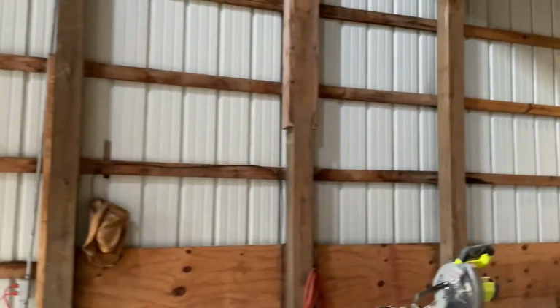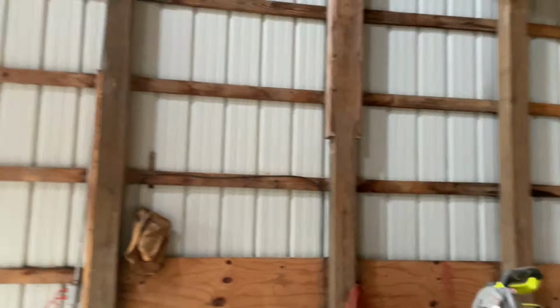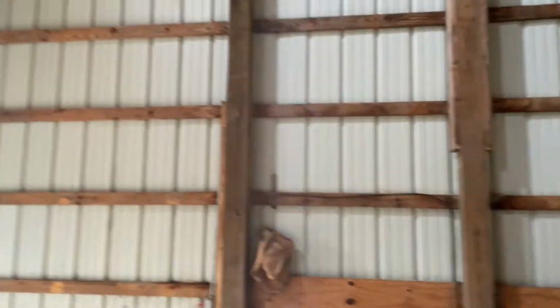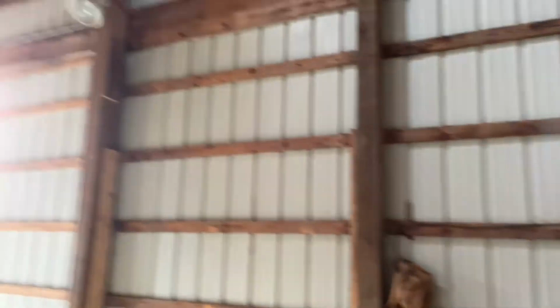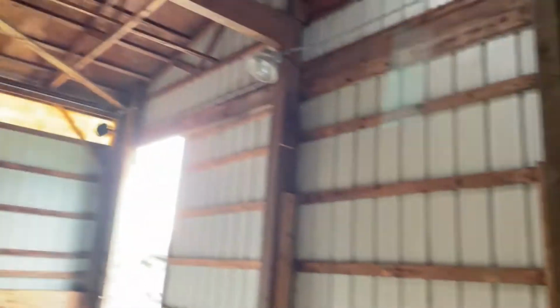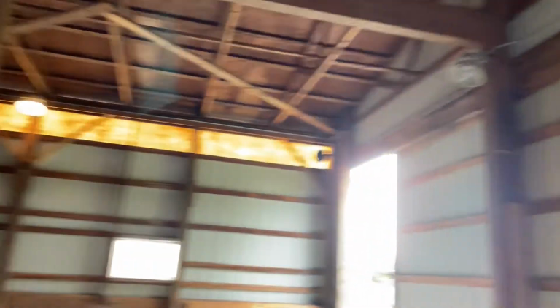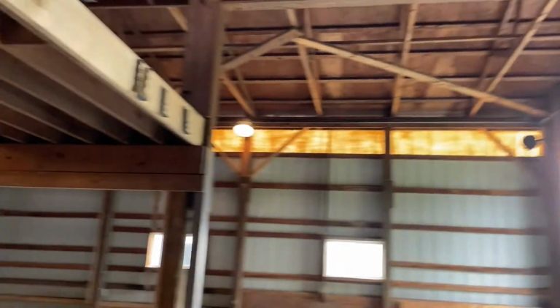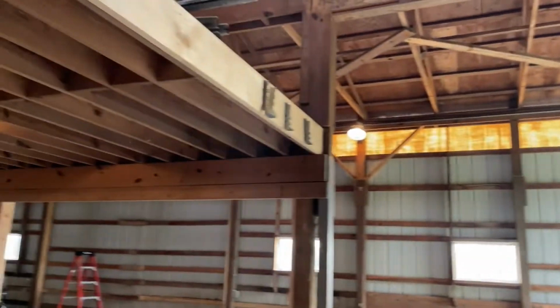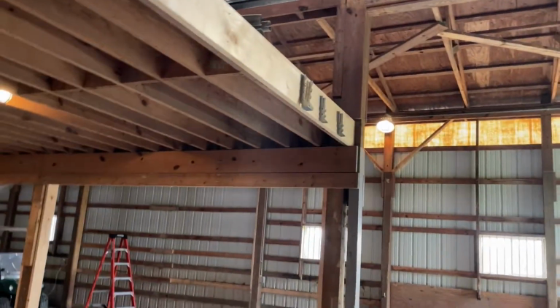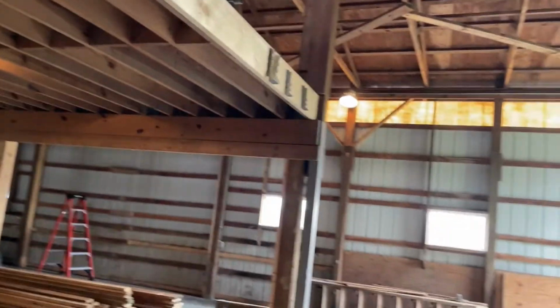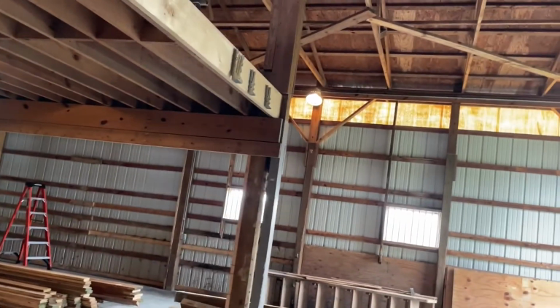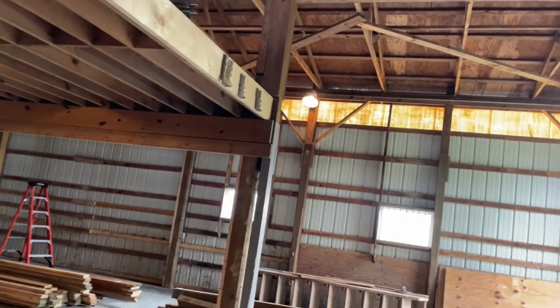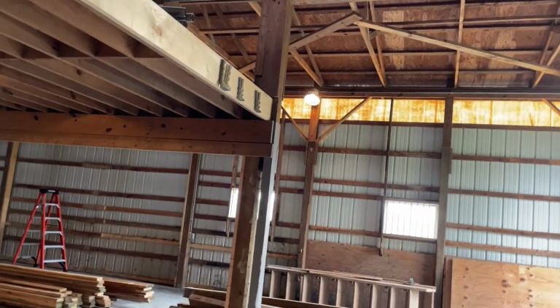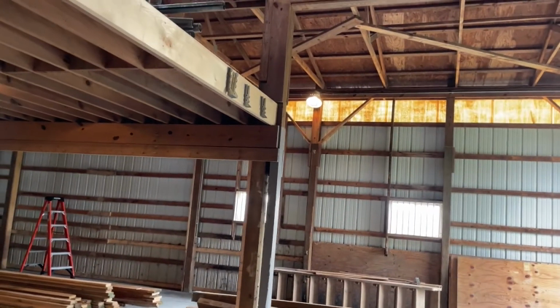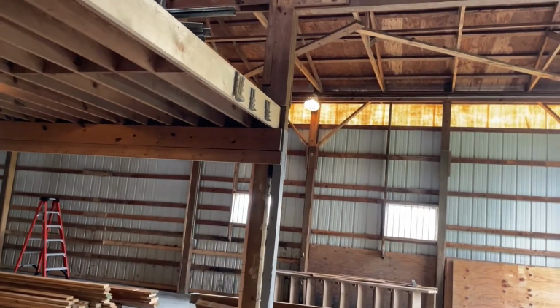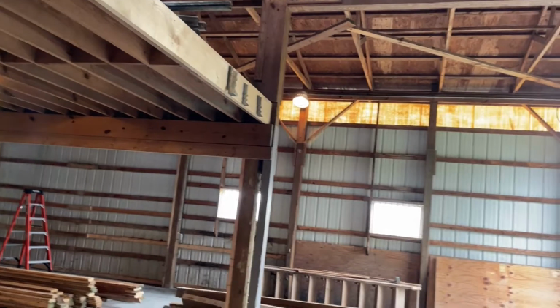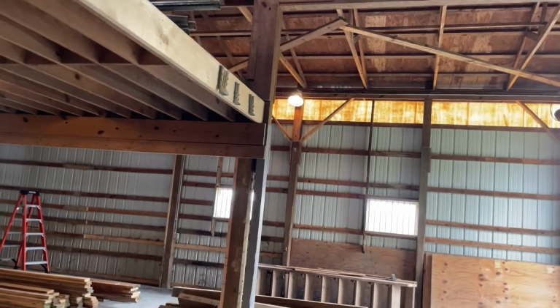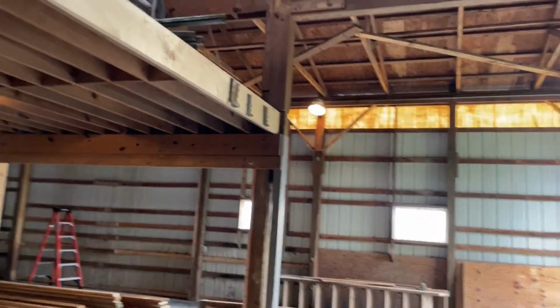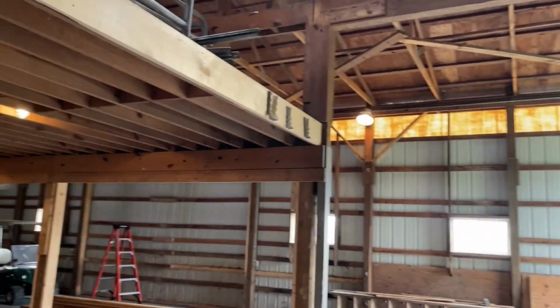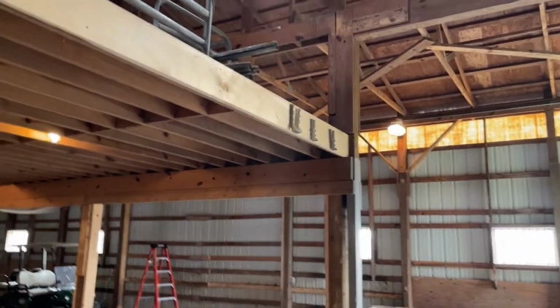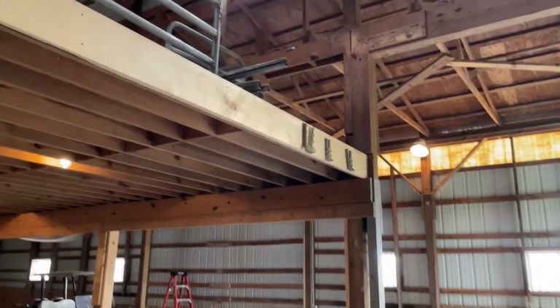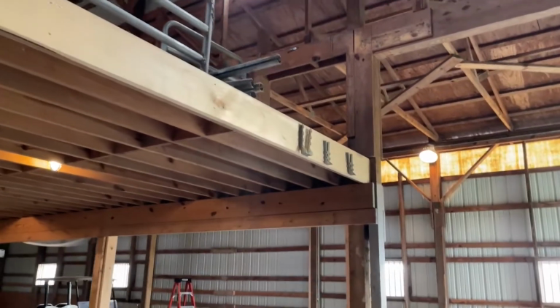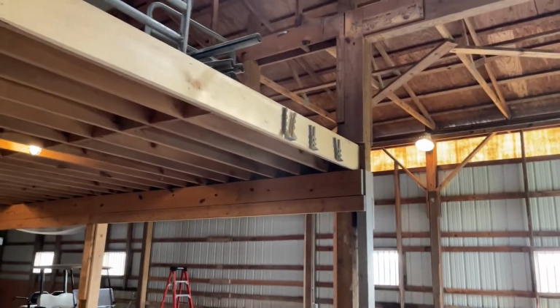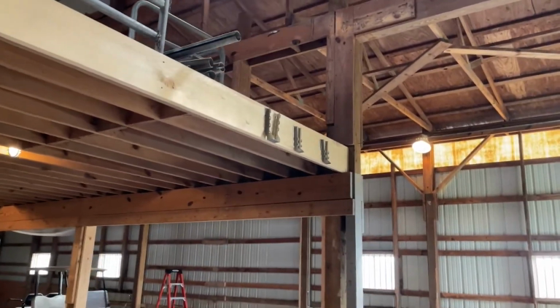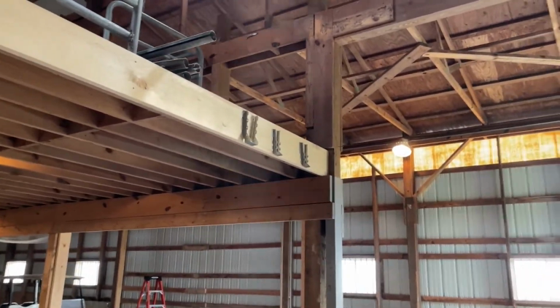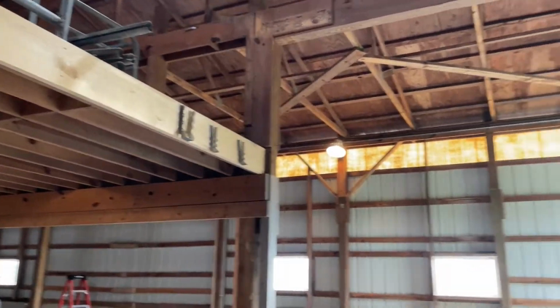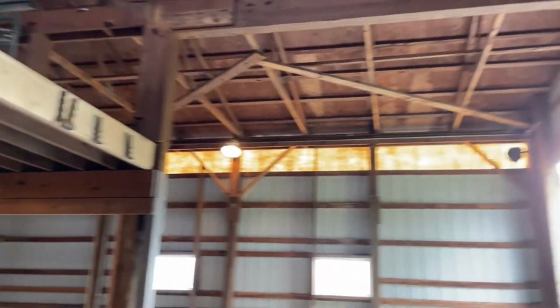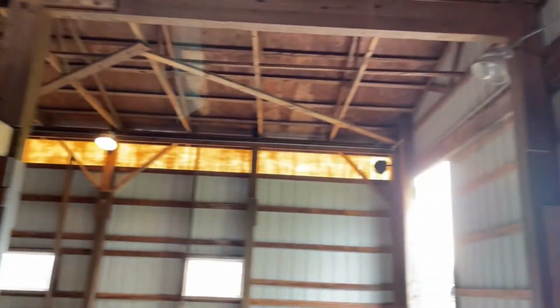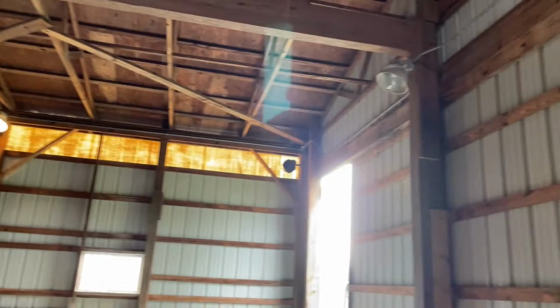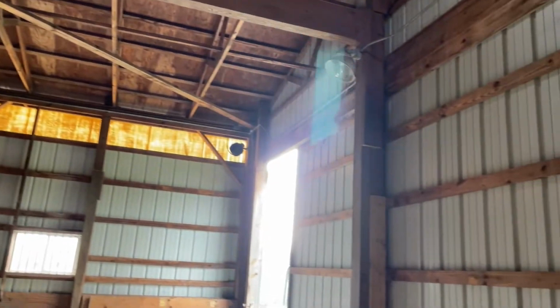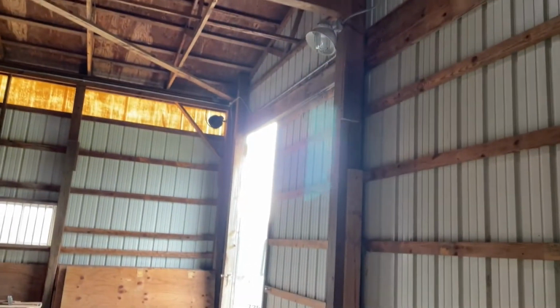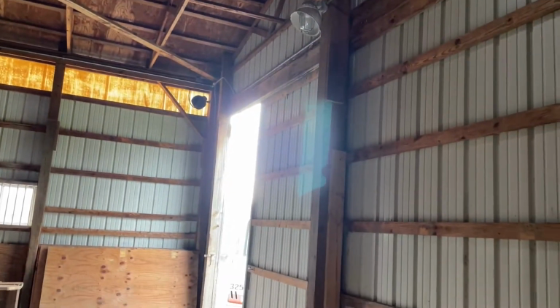And then the stairs will go down the outside wall. So 2x10s — we measured the distance just under 14 foot, so 2x10s will work. We're going to double up the face of them because the stairs will lean against them, but I'll give you another video catching up on that. But that's in progress.